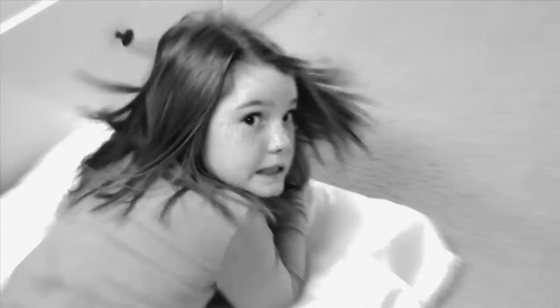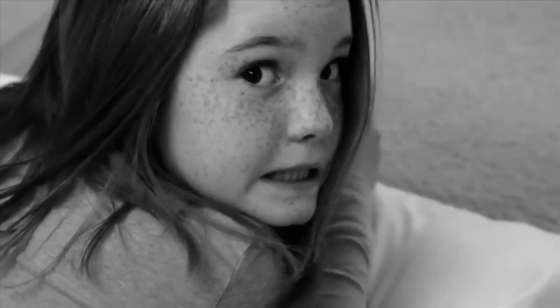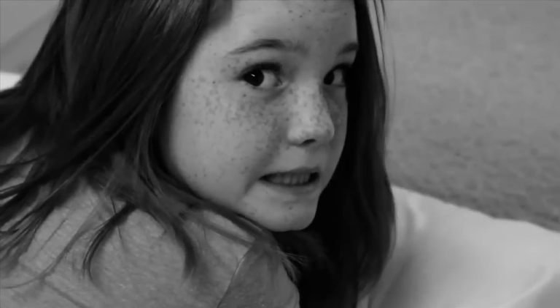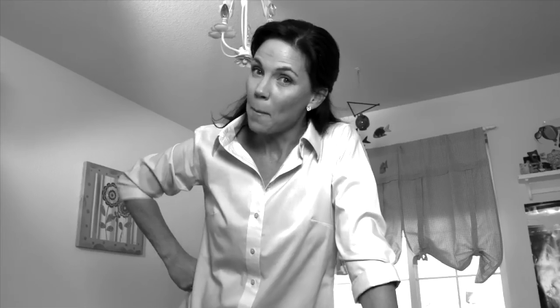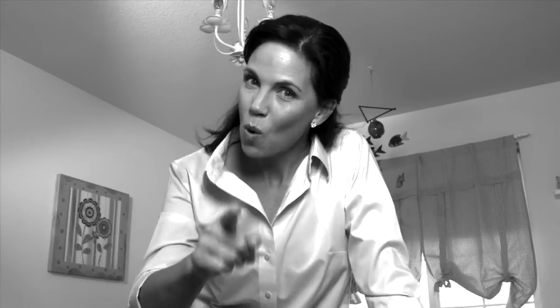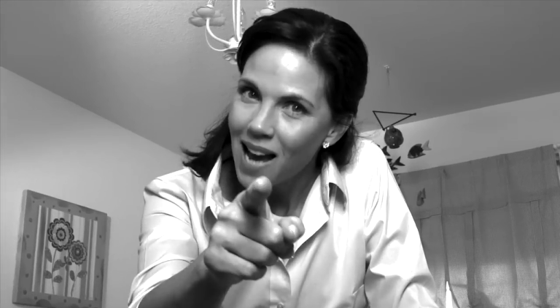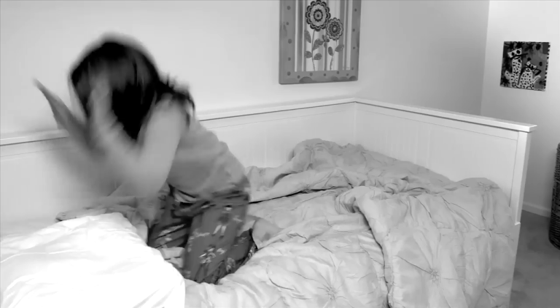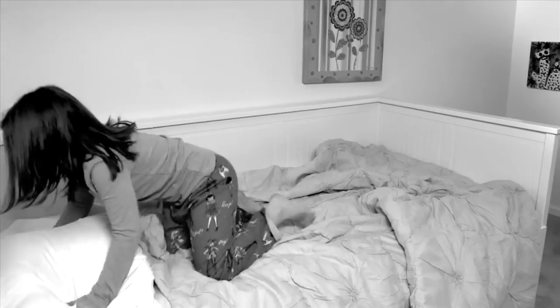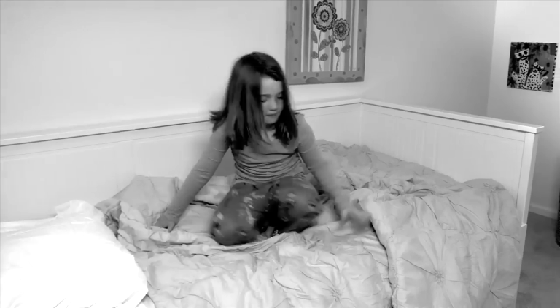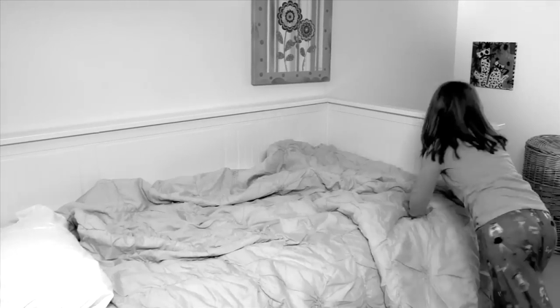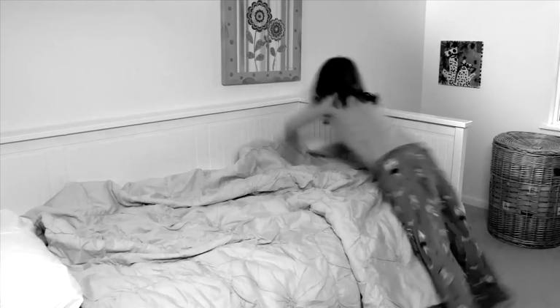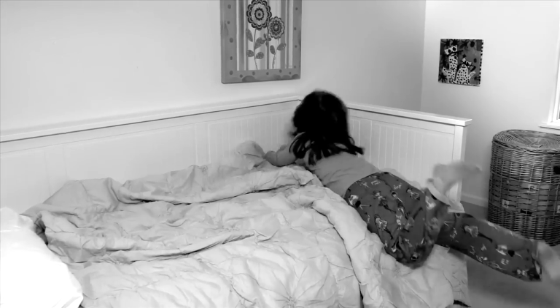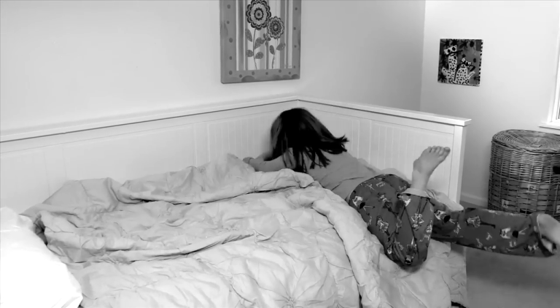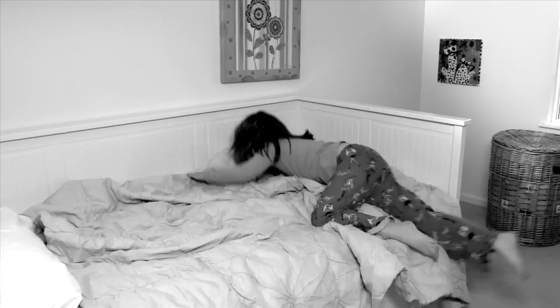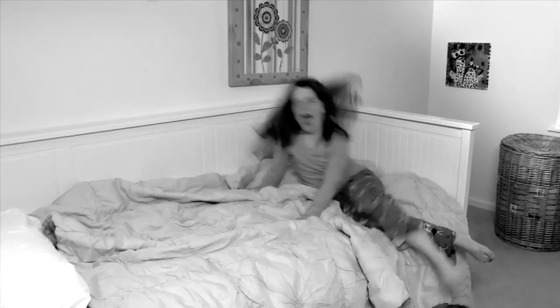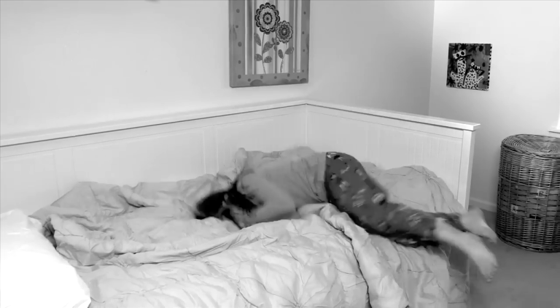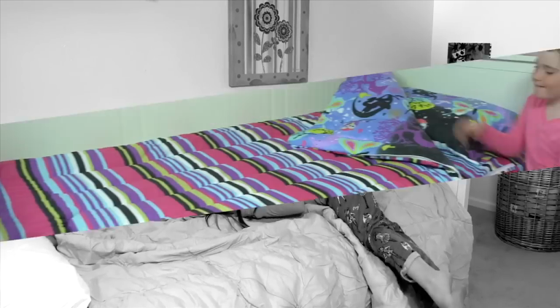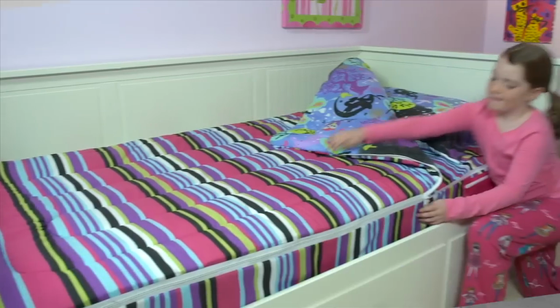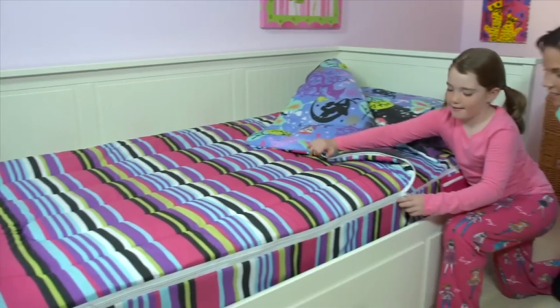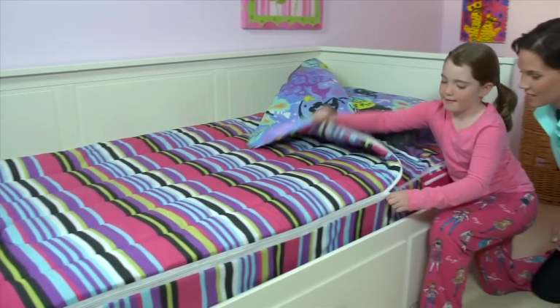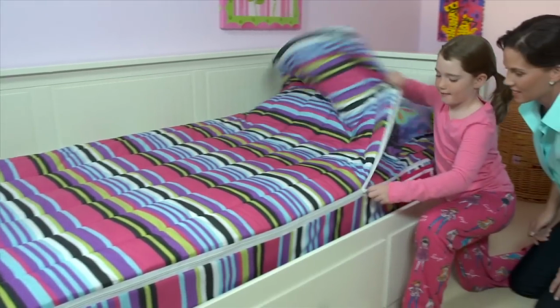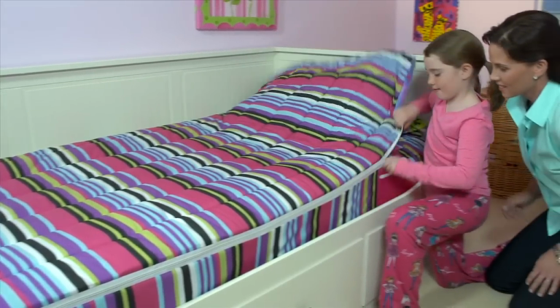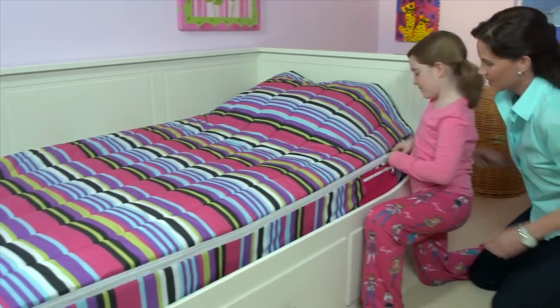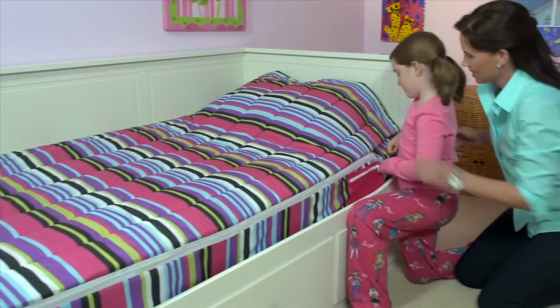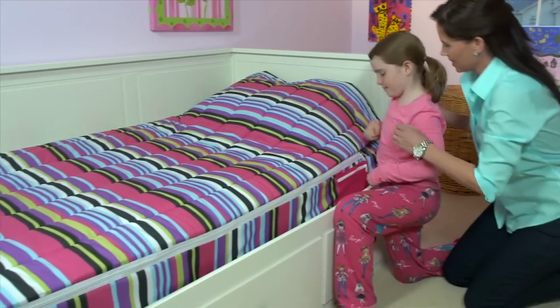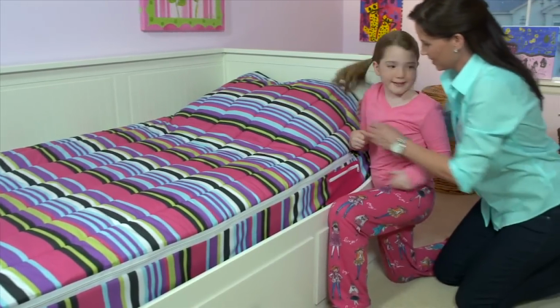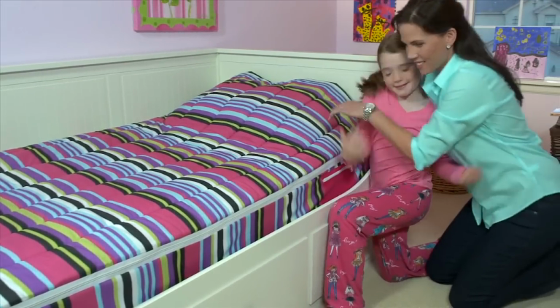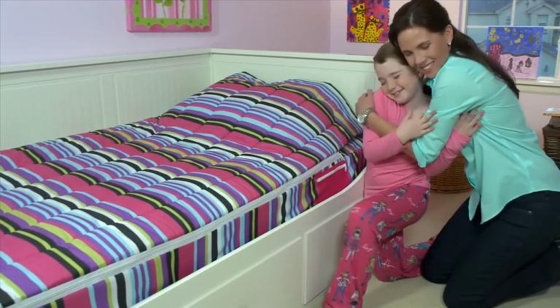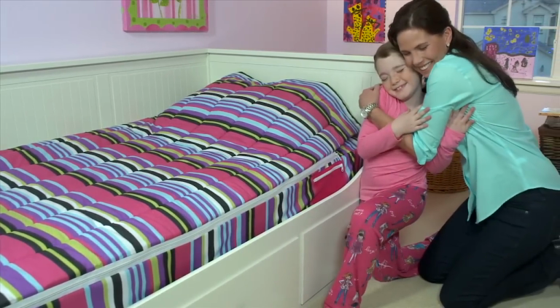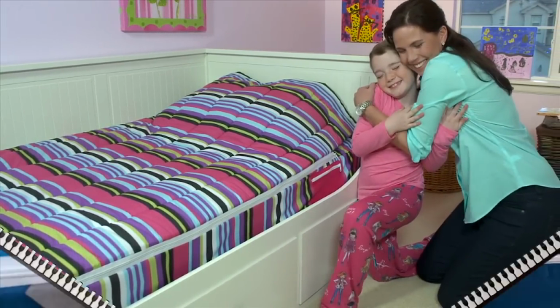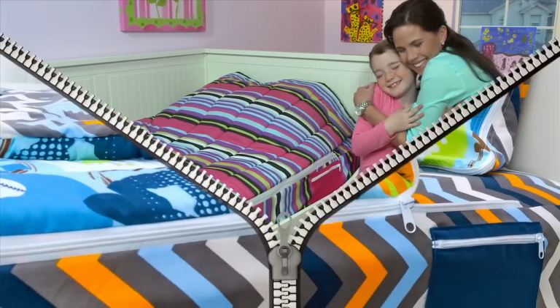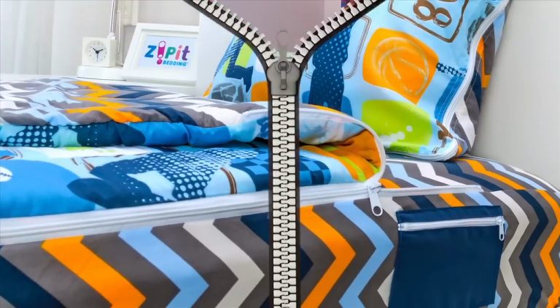Mom always says make your bed, but it's too hard, so you just skip it. Finally, there's a way to make mom happy, because the cool kids know how to zip it.